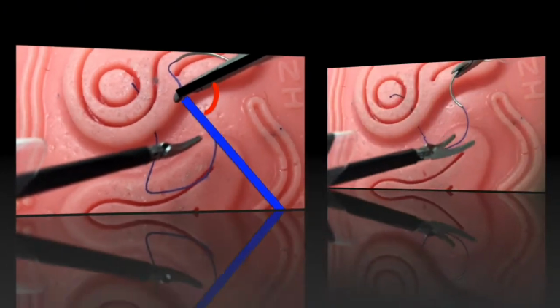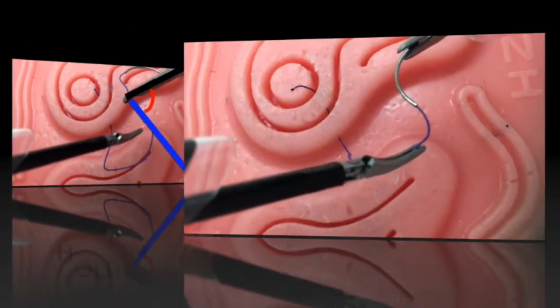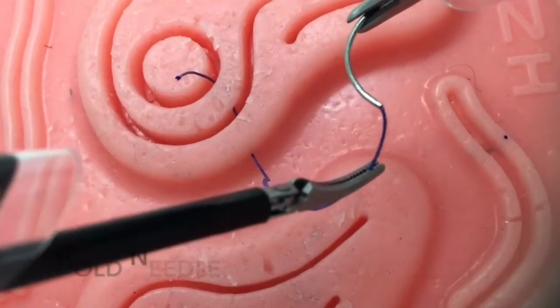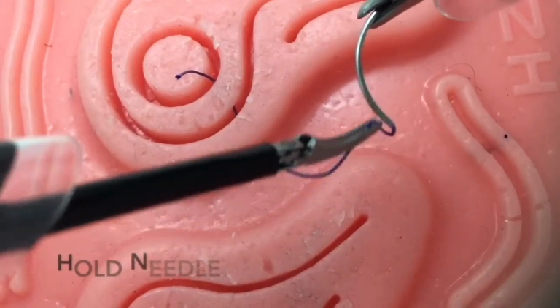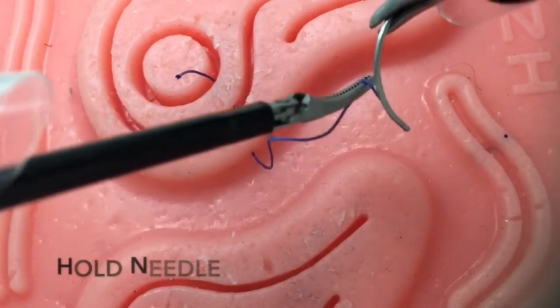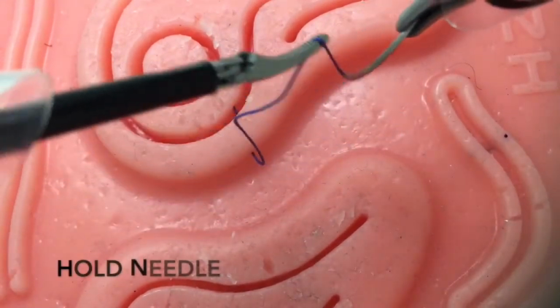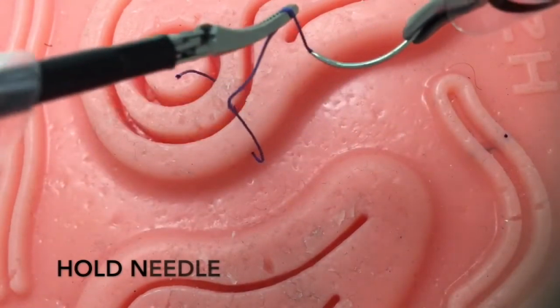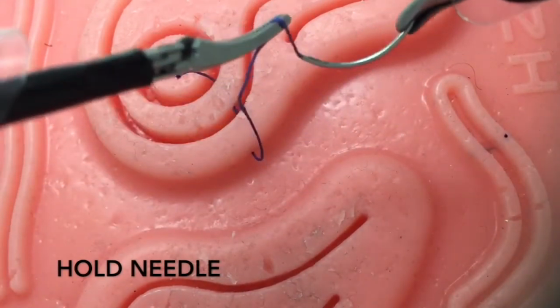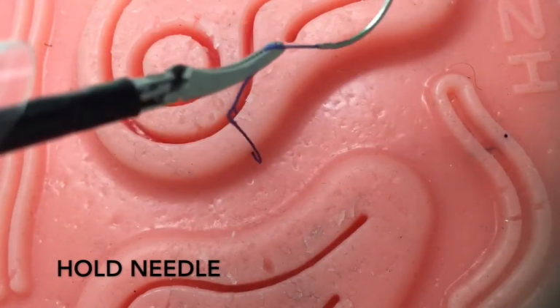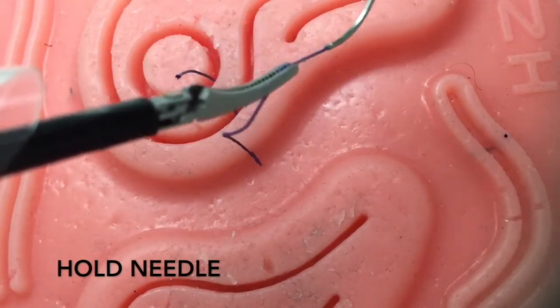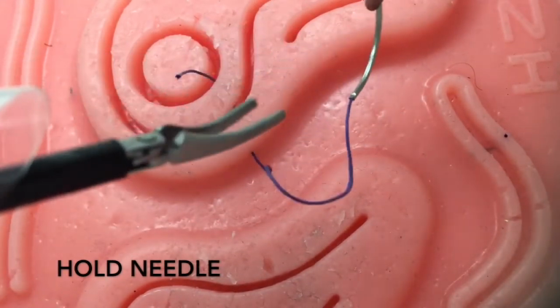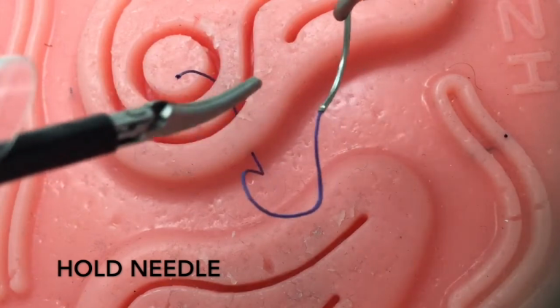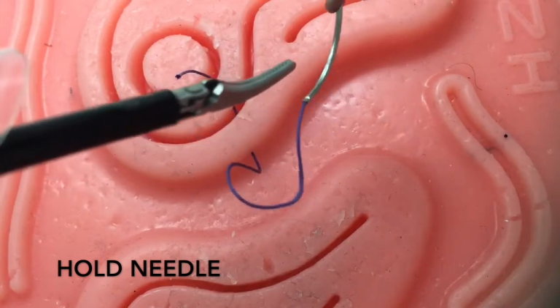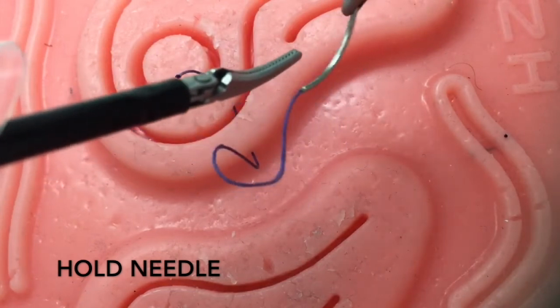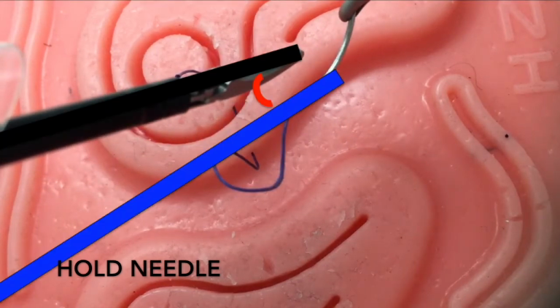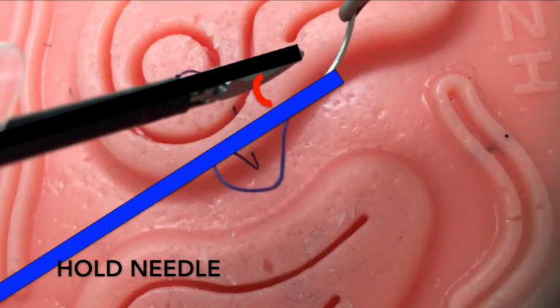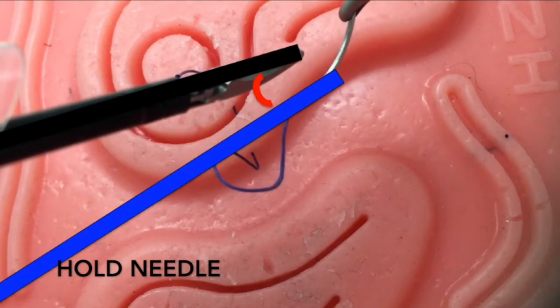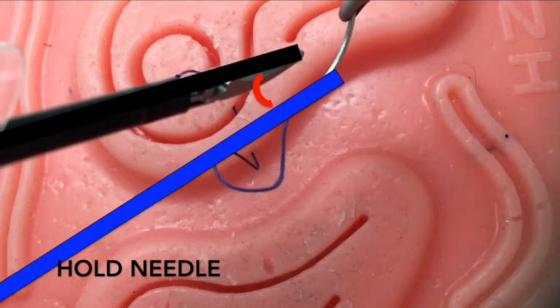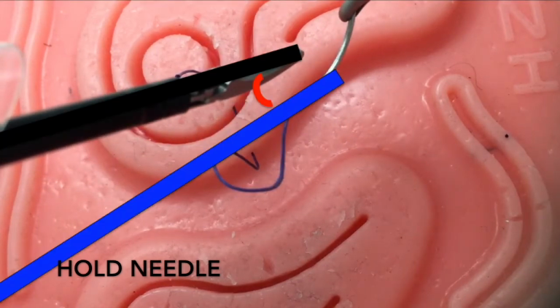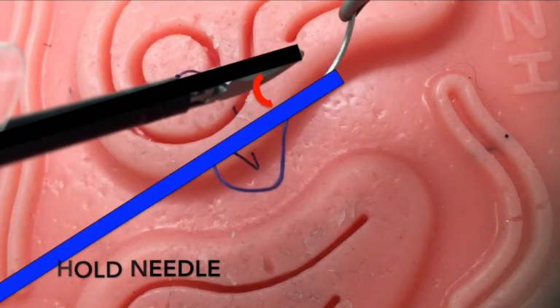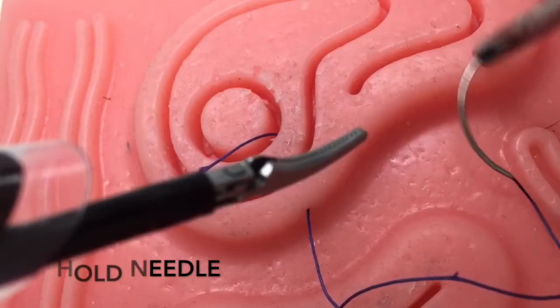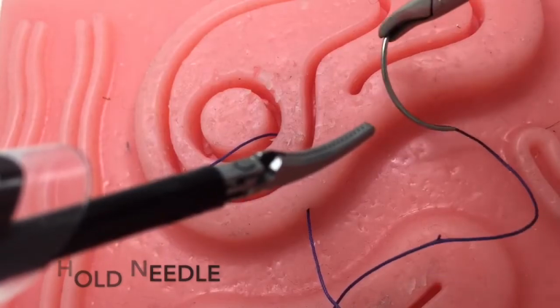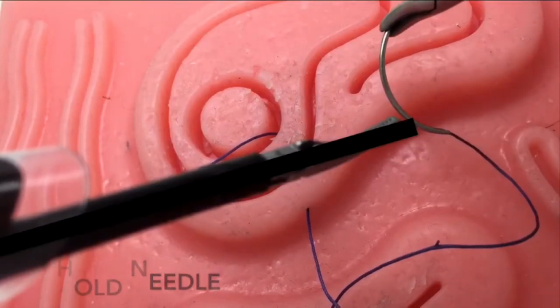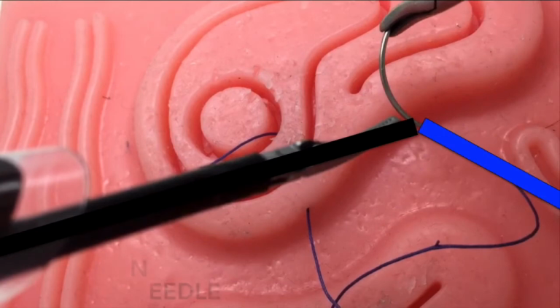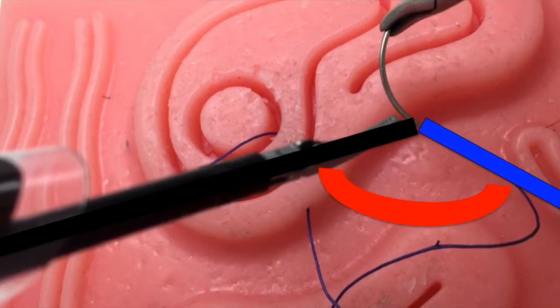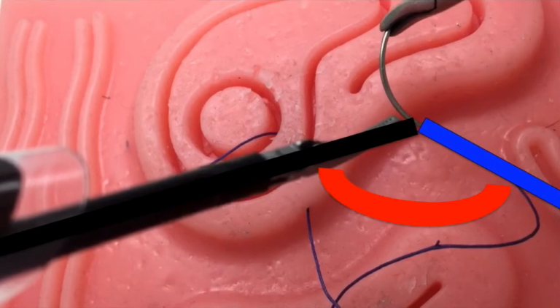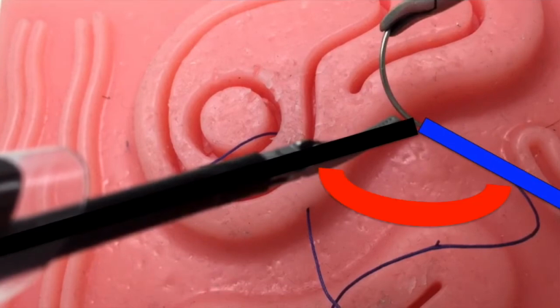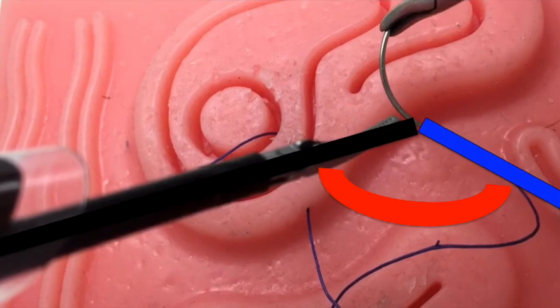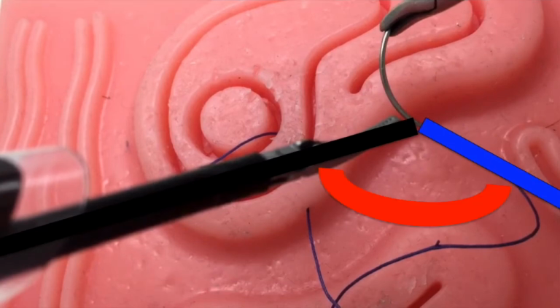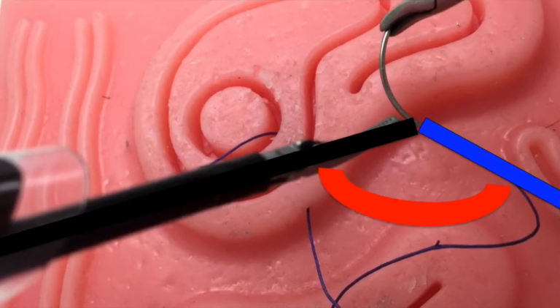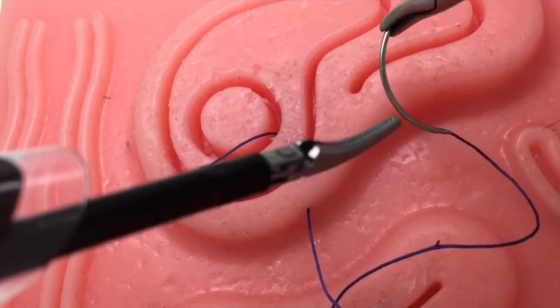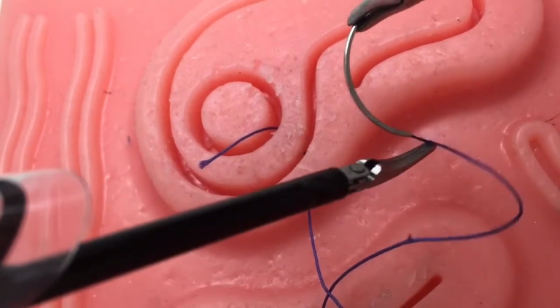For the hold needle technique, always remember to rotate the needle to line up with the suture, and orientate it such that the instrument-to-suture angle is minimized. As shown, a large instrument-to-suture angle makes throwing a knot very challenging.